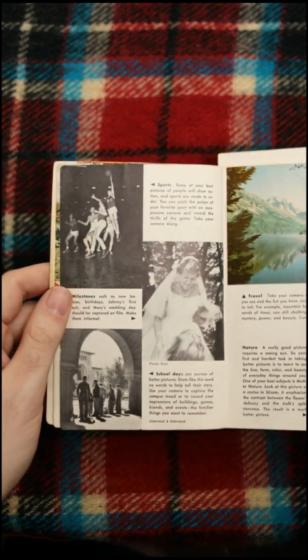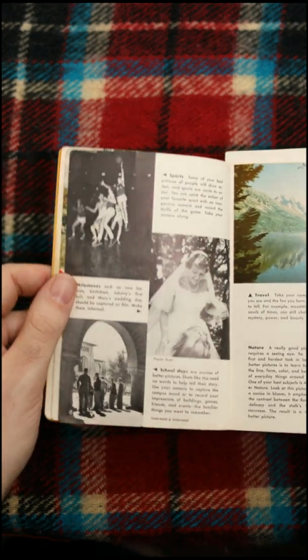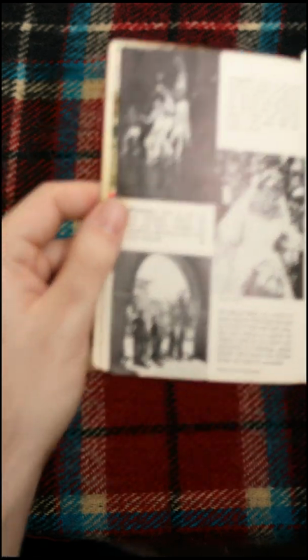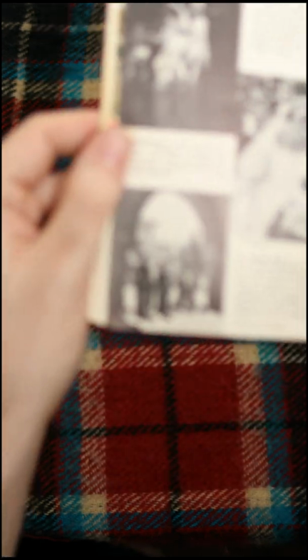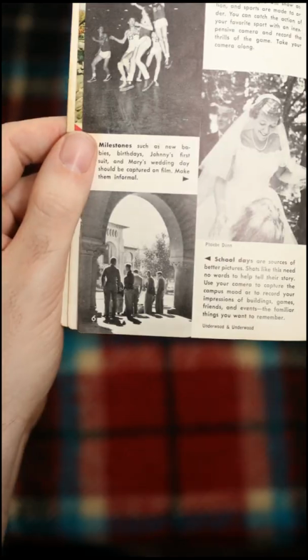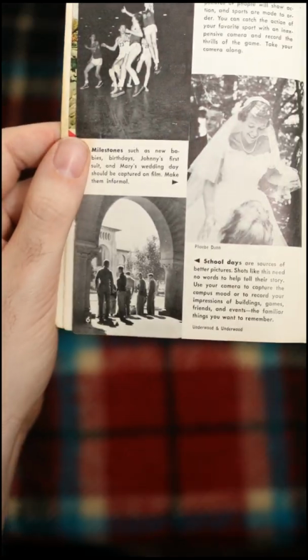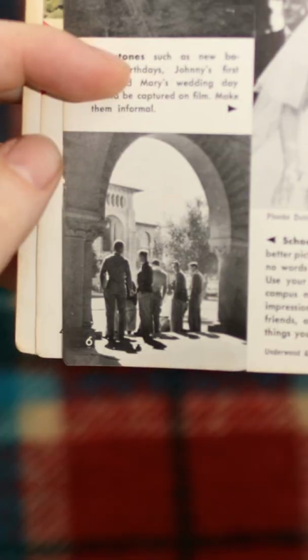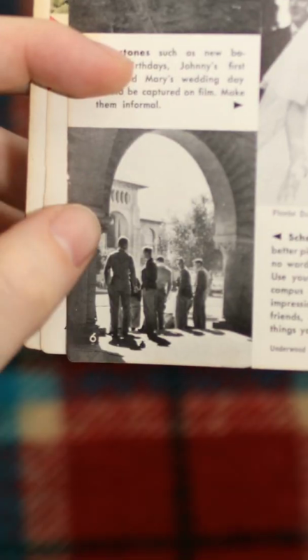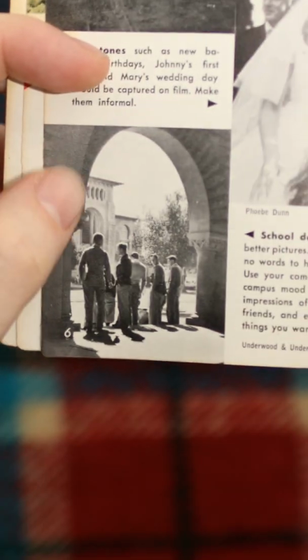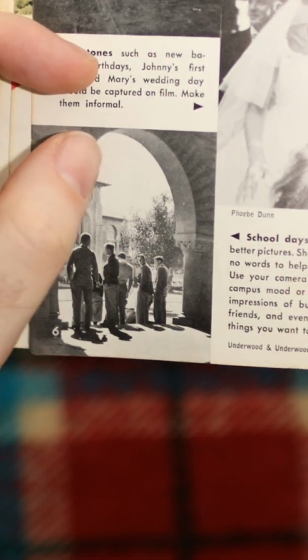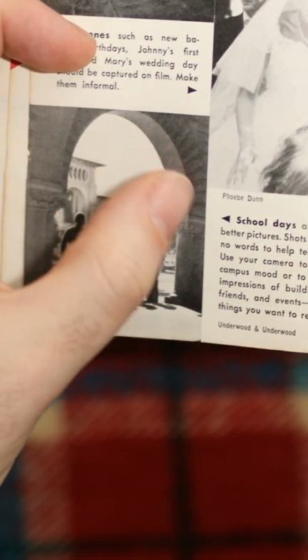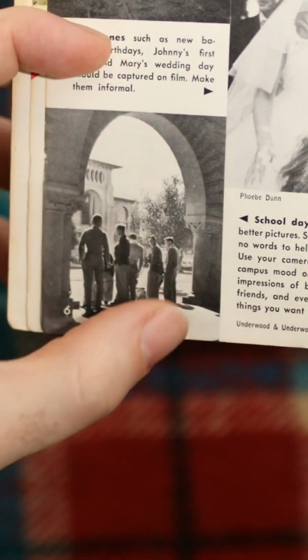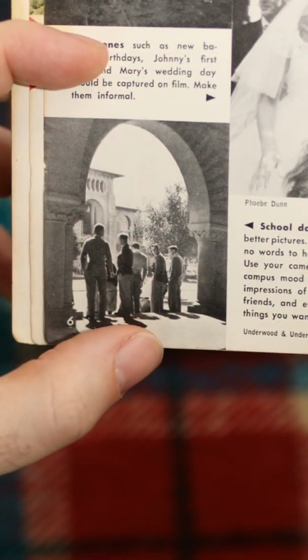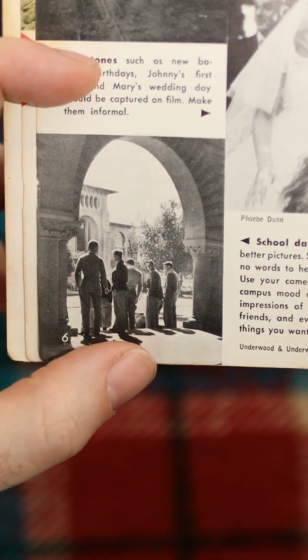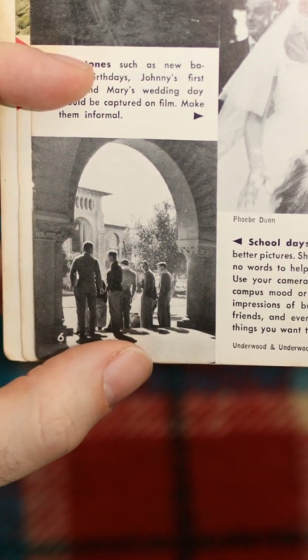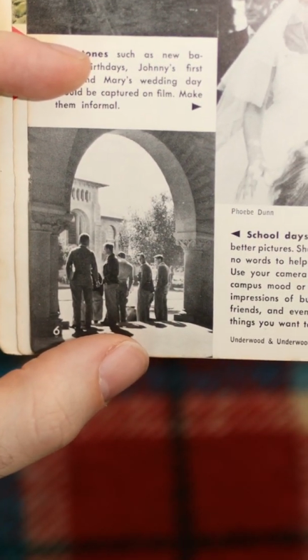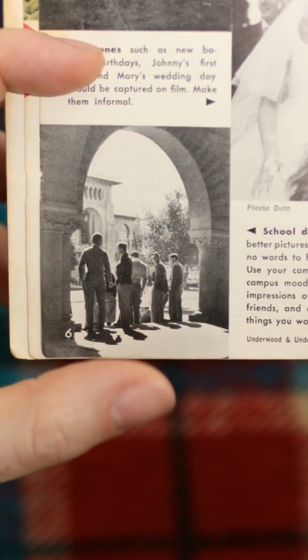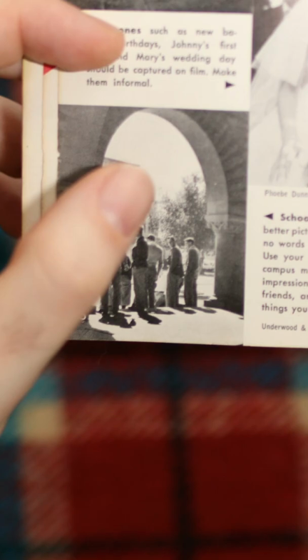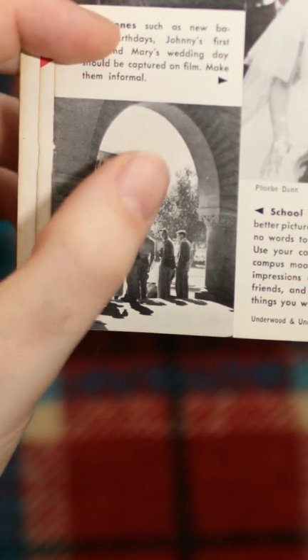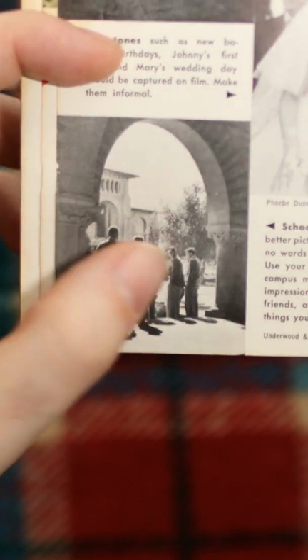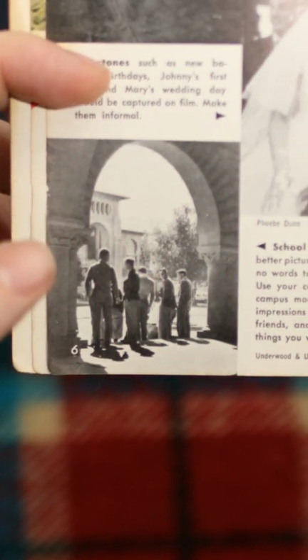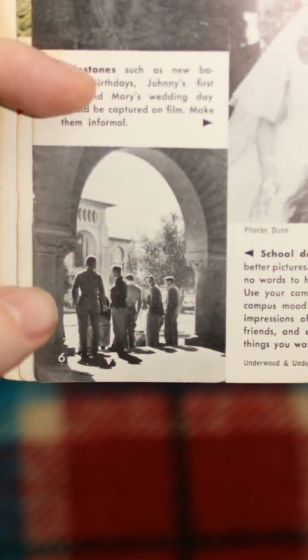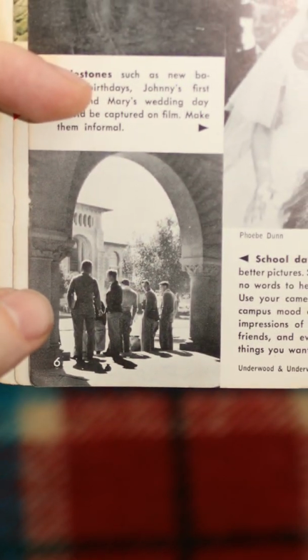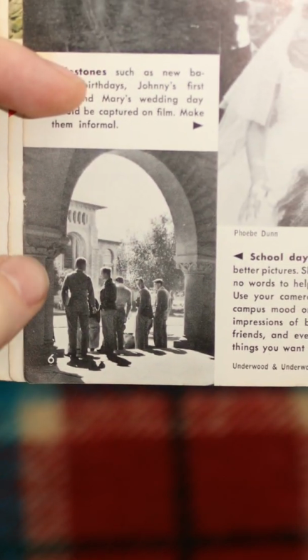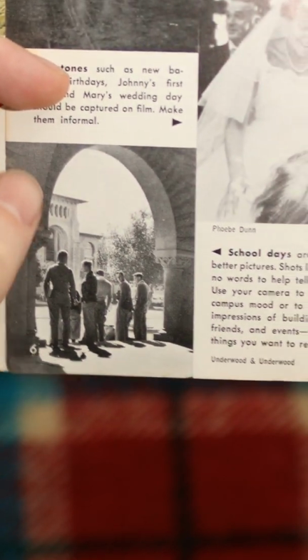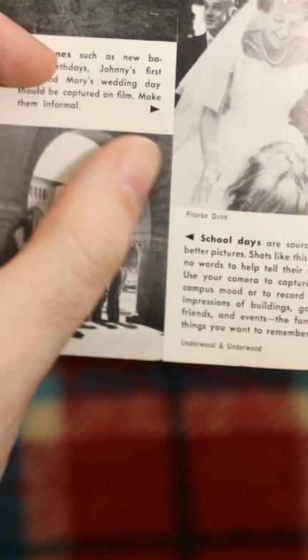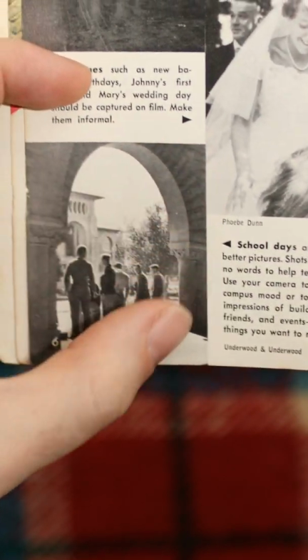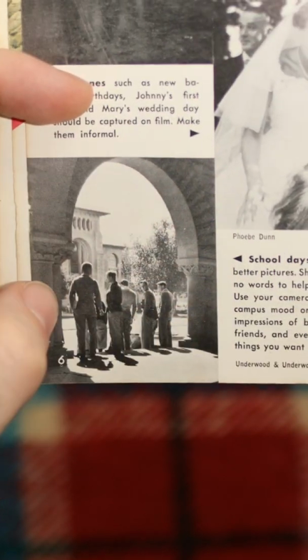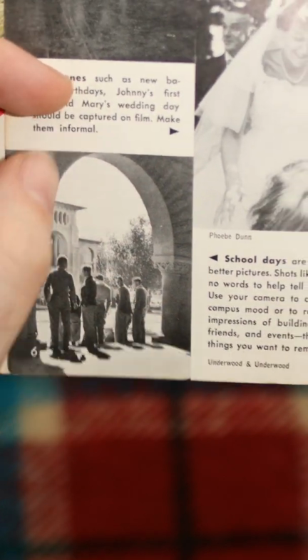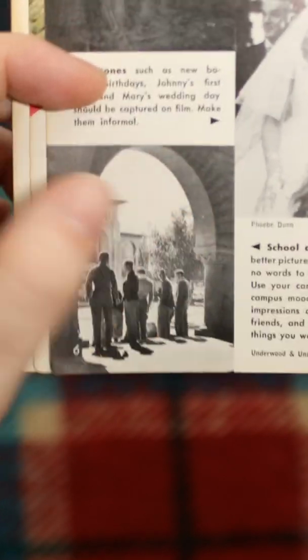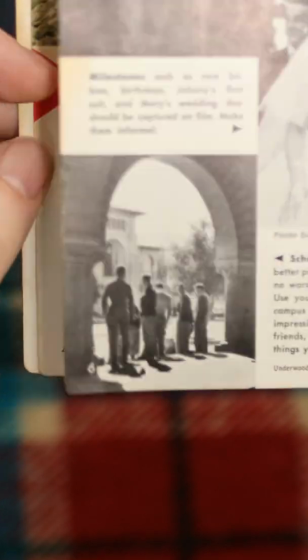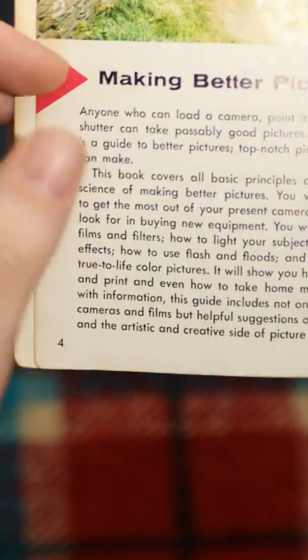Check this out. This is one of my favorite photos right here. I just really like the framing with the archway and the contrast from the light and dark of the people. It just really sets the scene and tells you what's going on here.